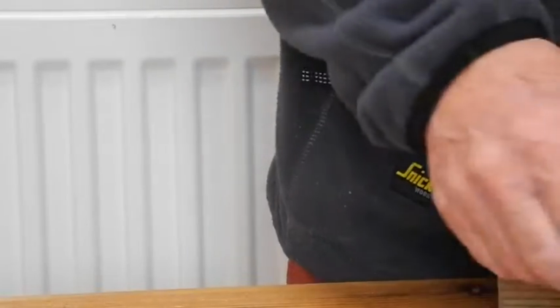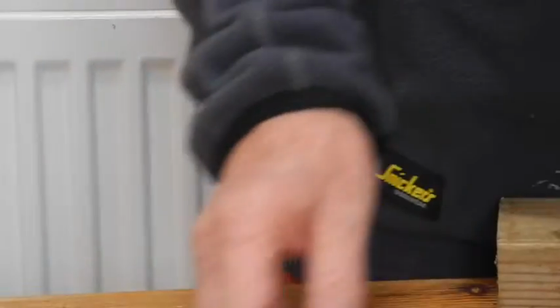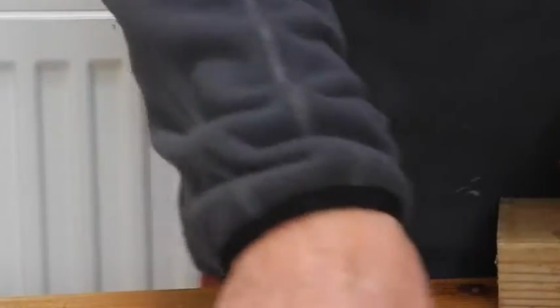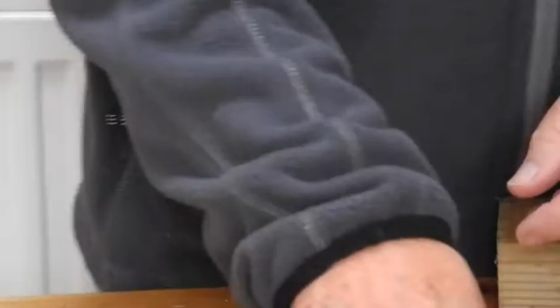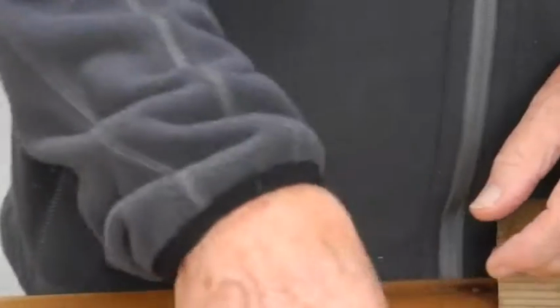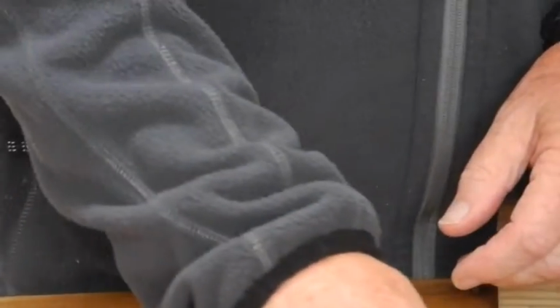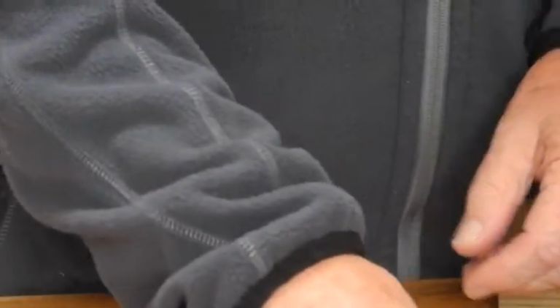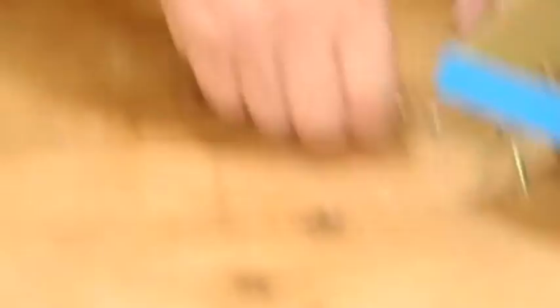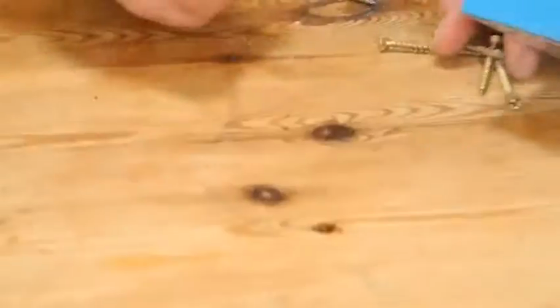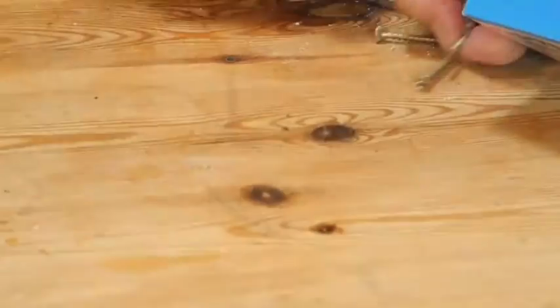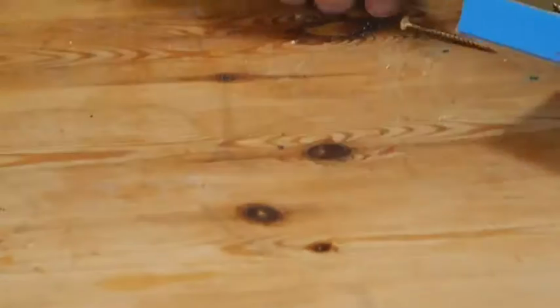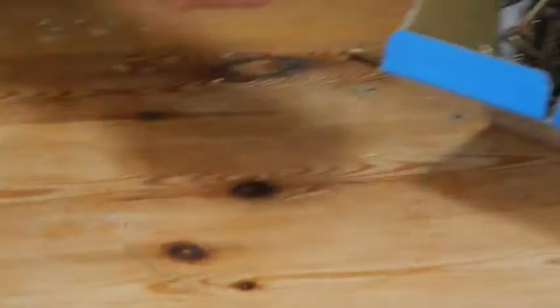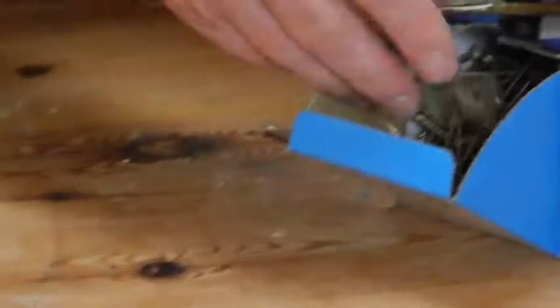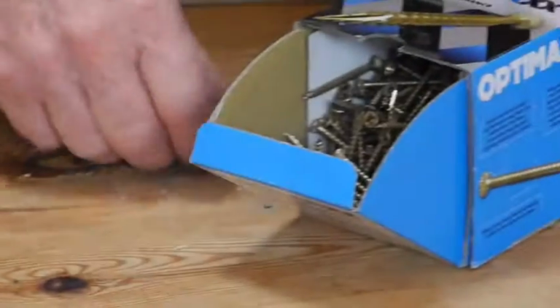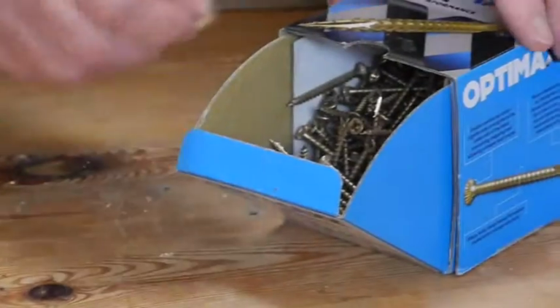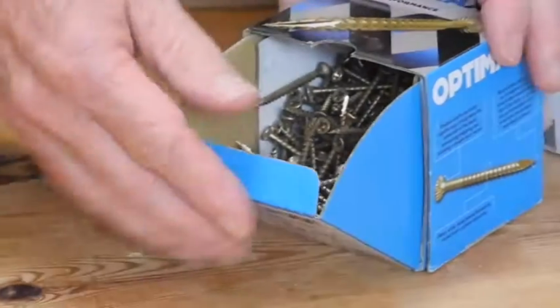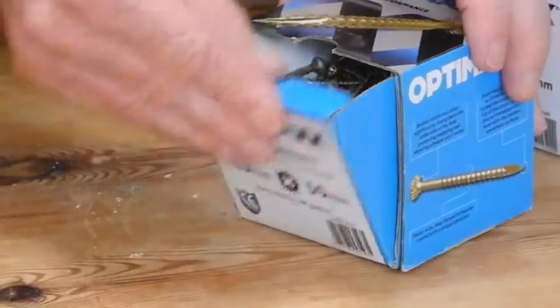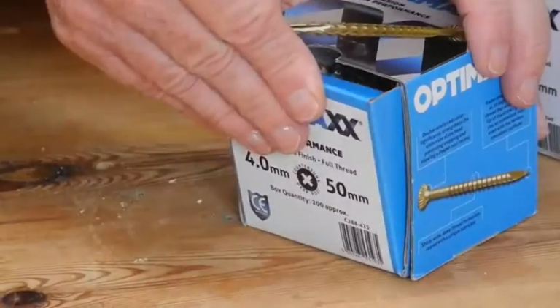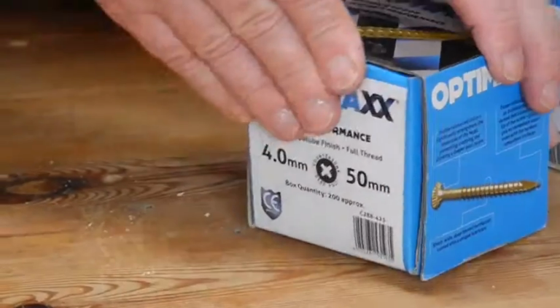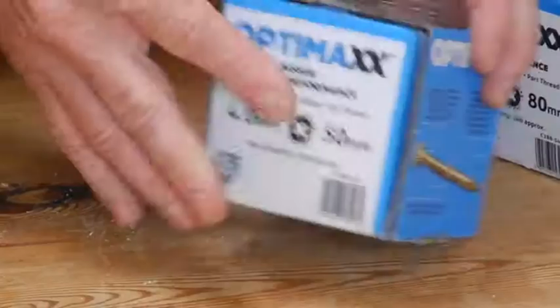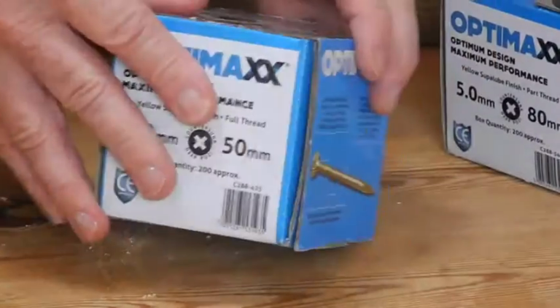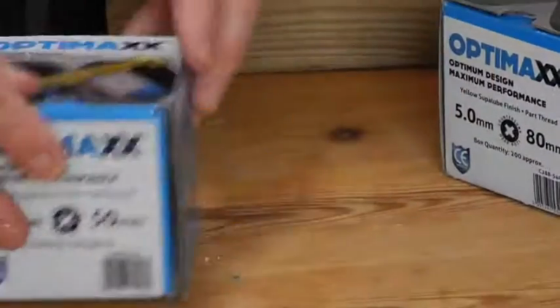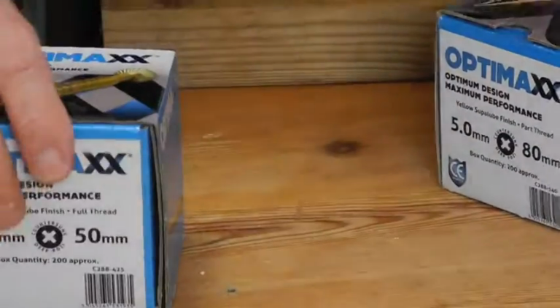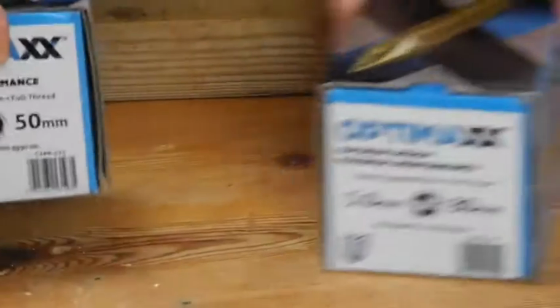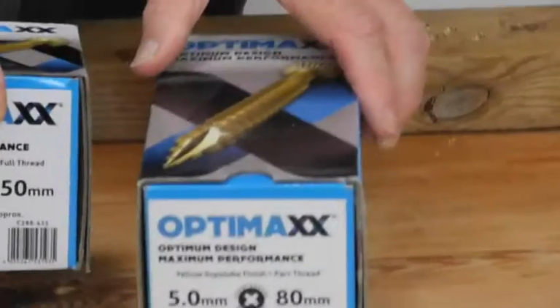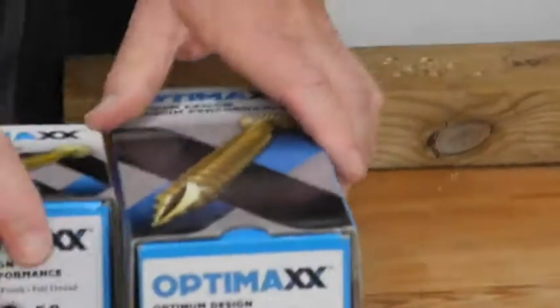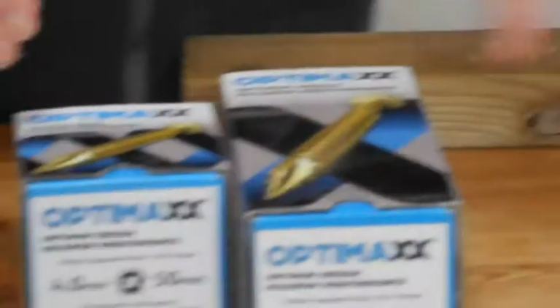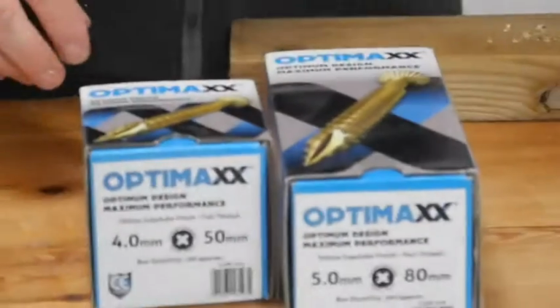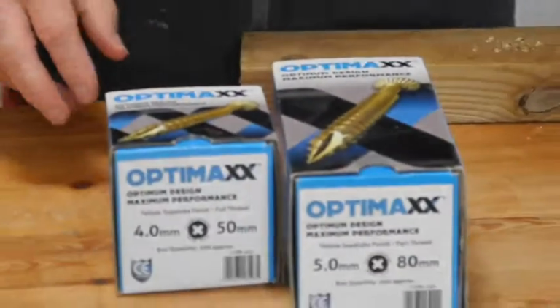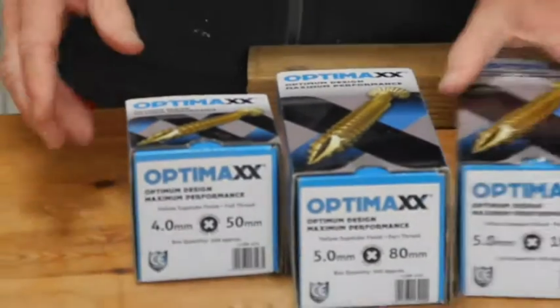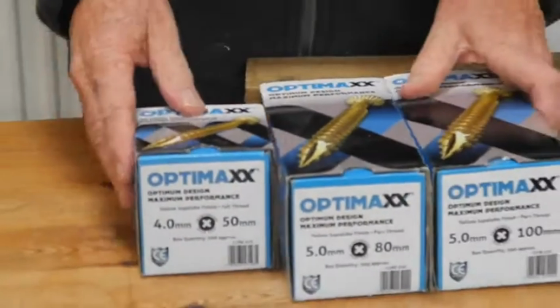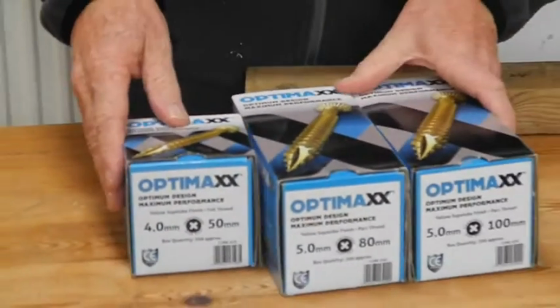So yeah, very good standard general screws. I certainly found them very tough in using them in various applications in hardwood and softwood. Yeah, nice ones.